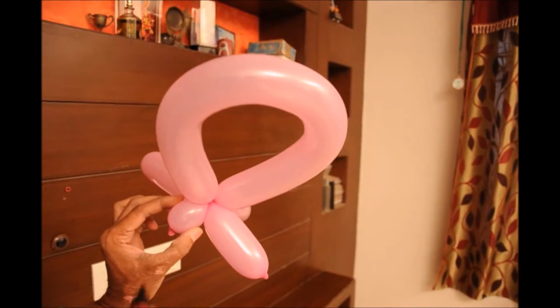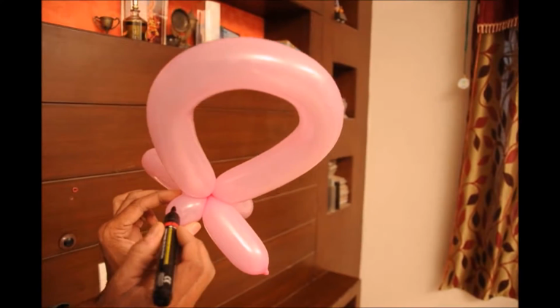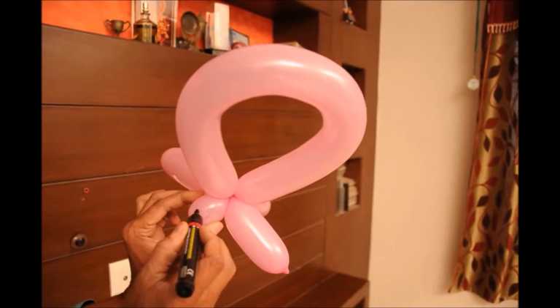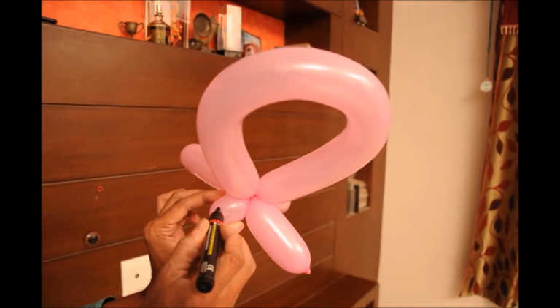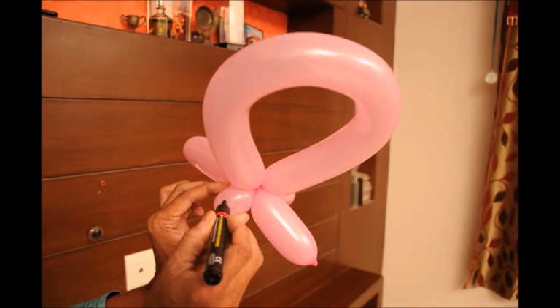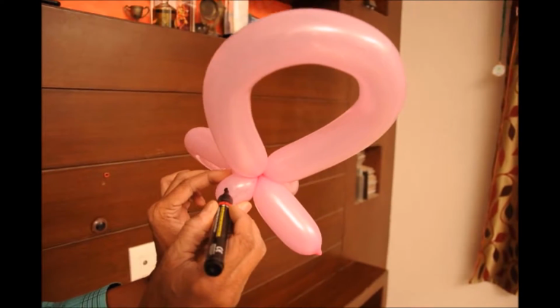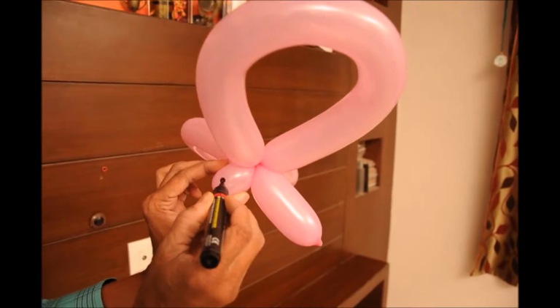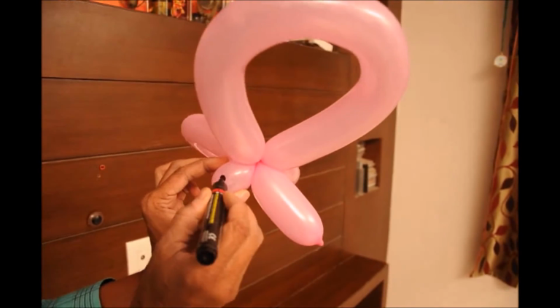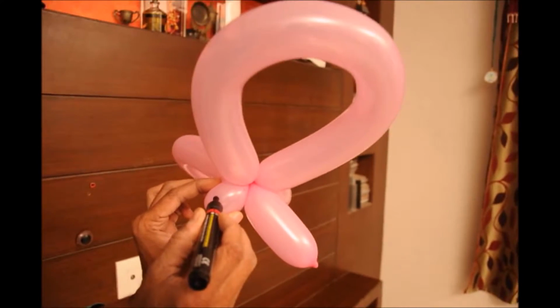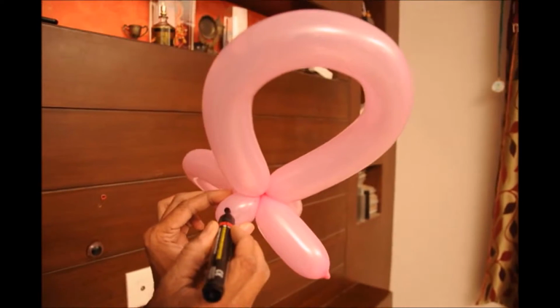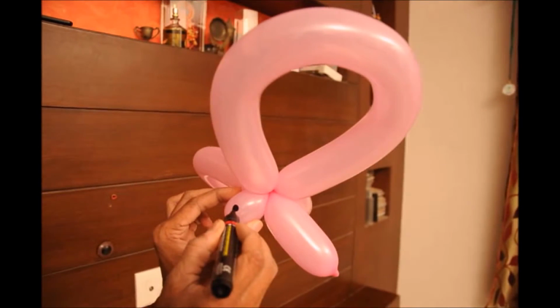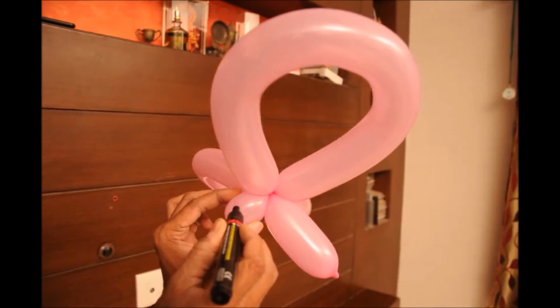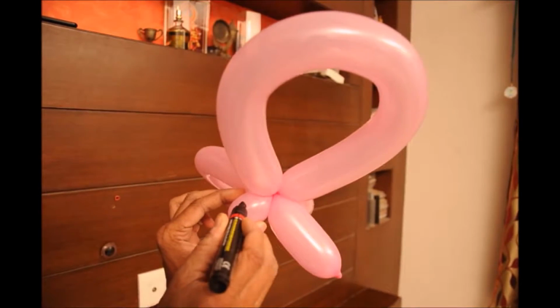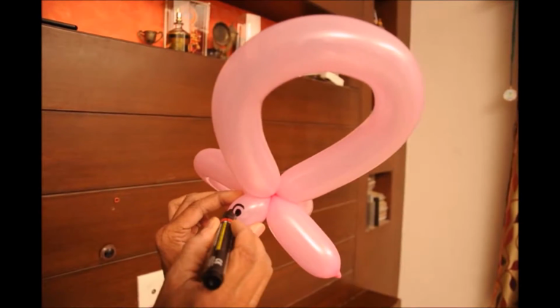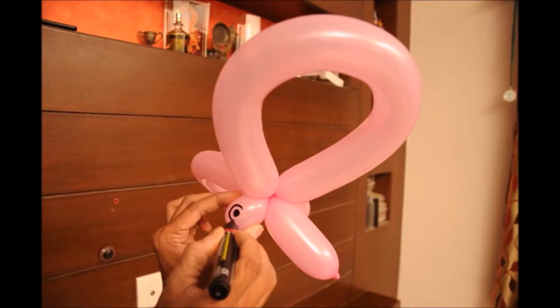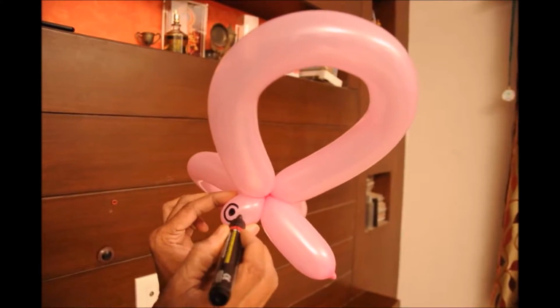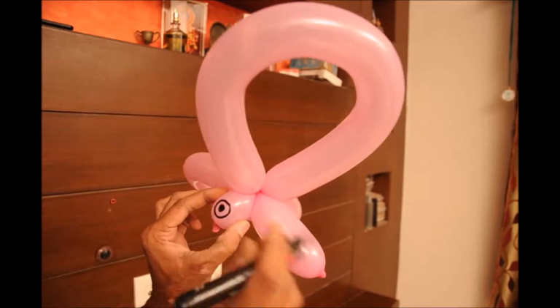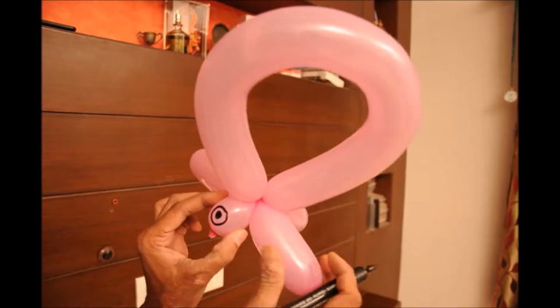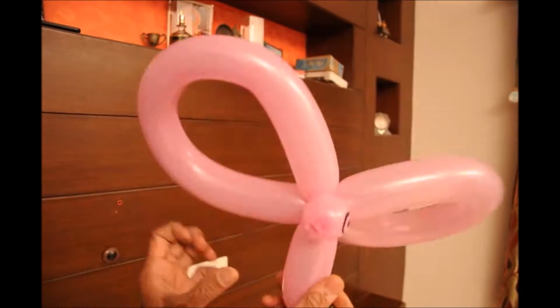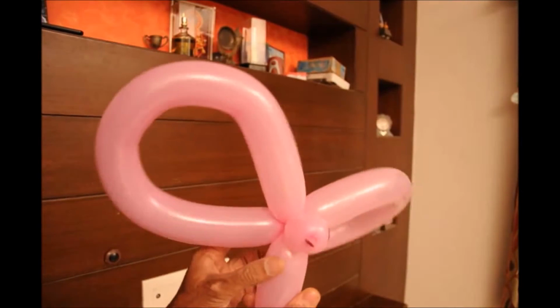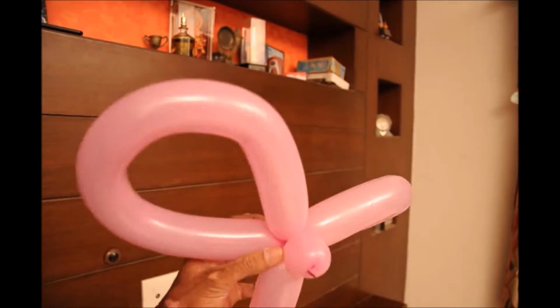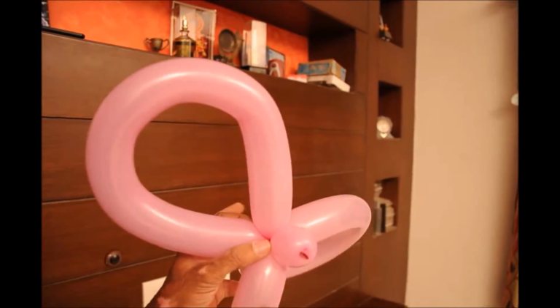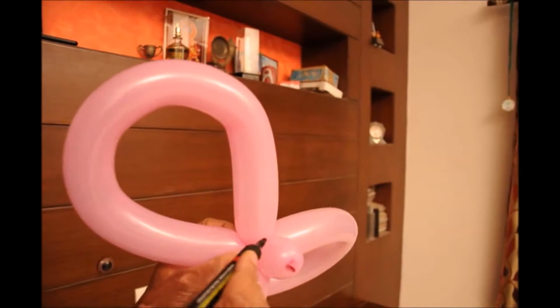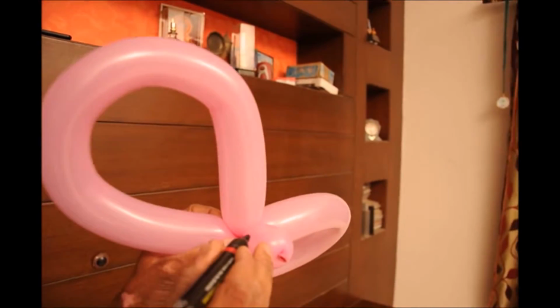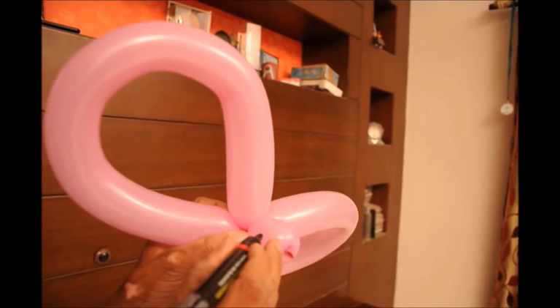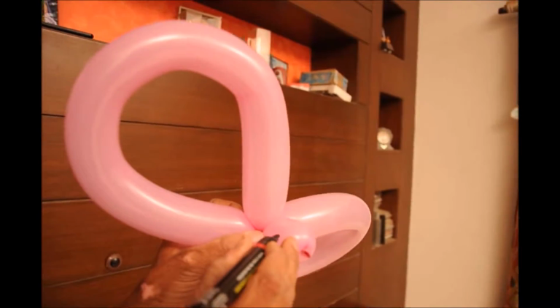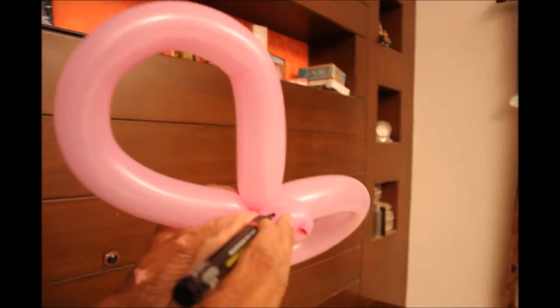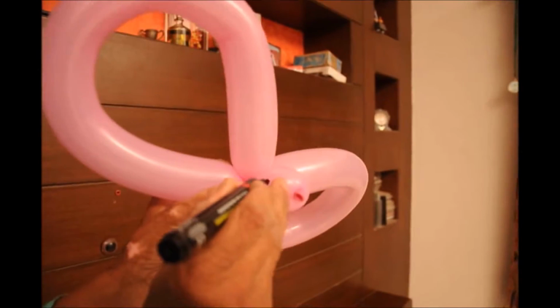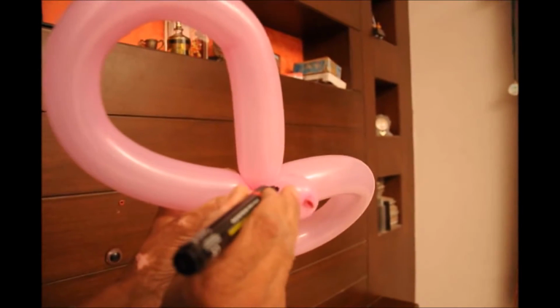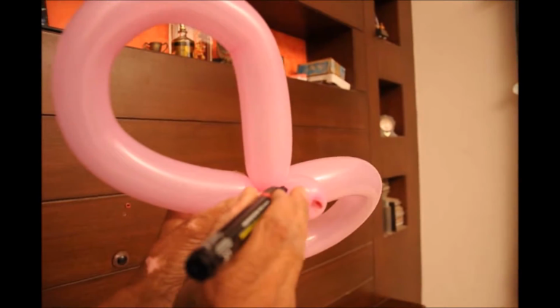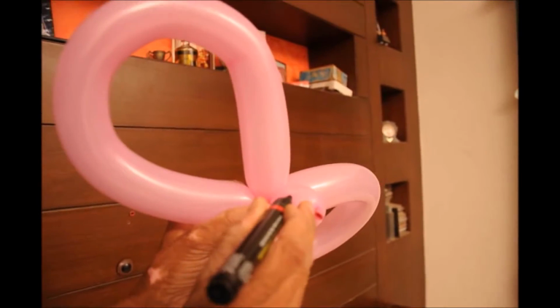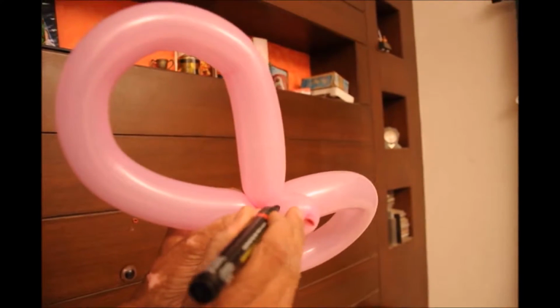The cute little butterfly is ready. Now put dots using a pen, and then you can put another round of dots or just leave it with the dots.